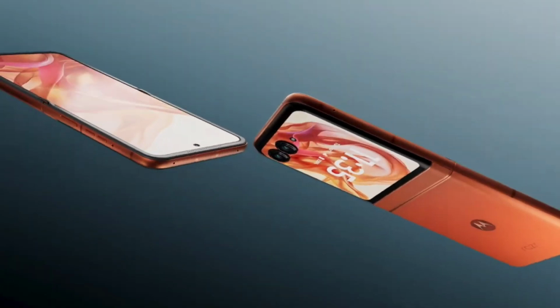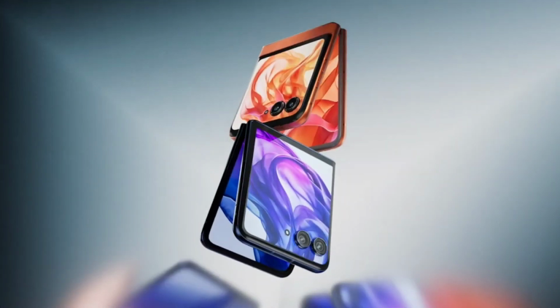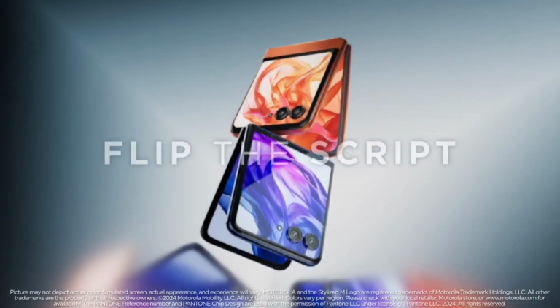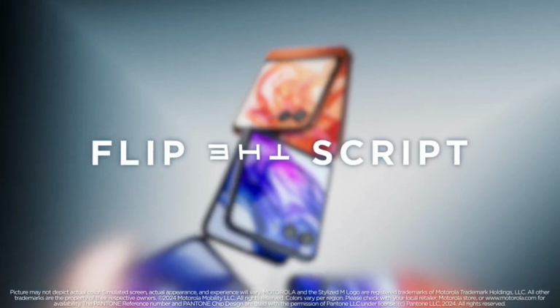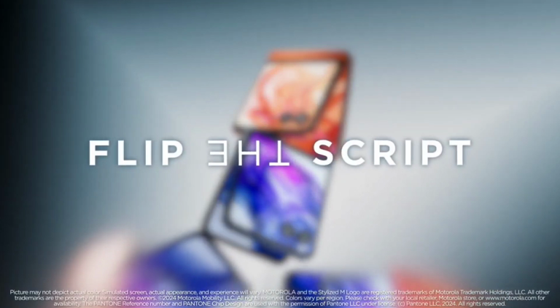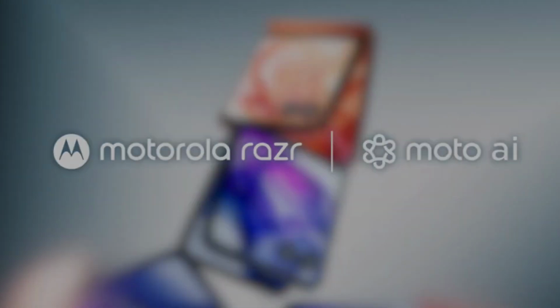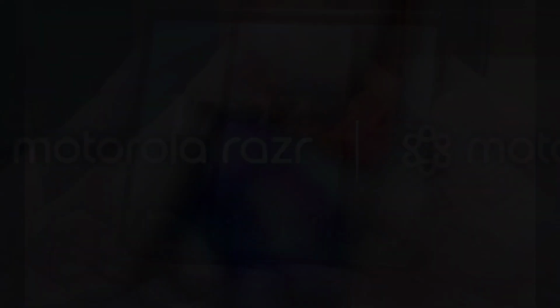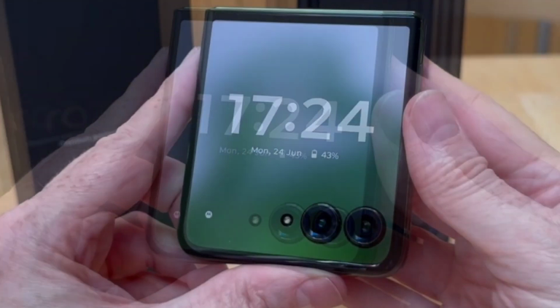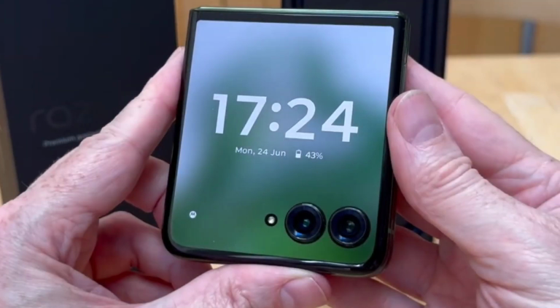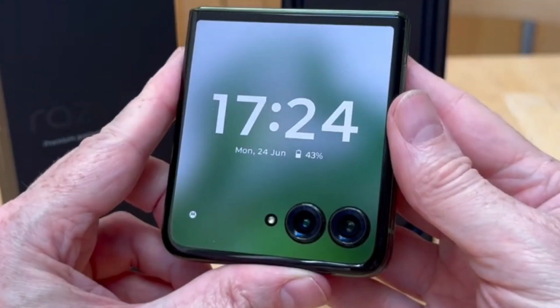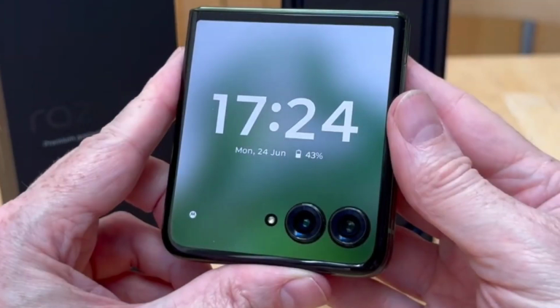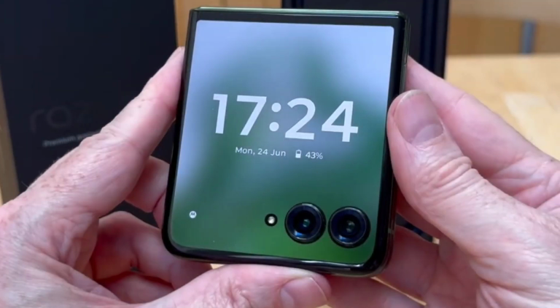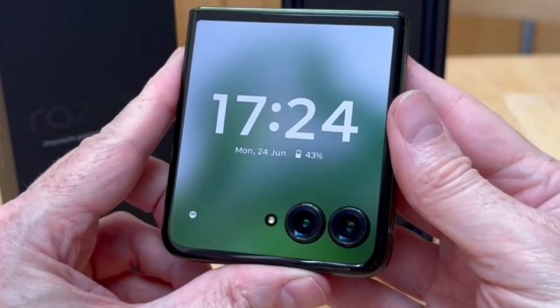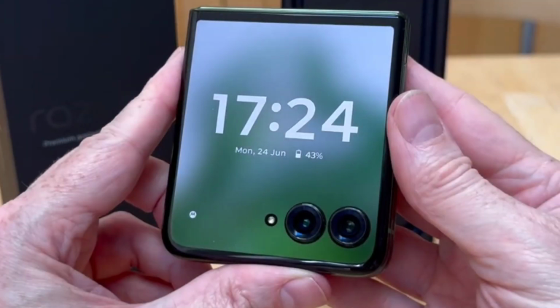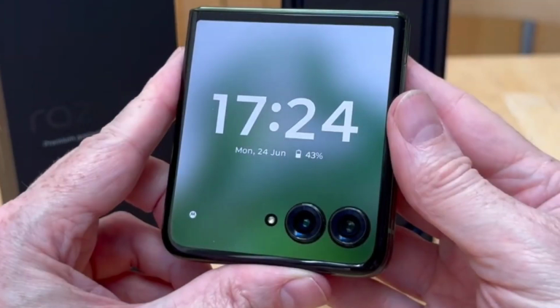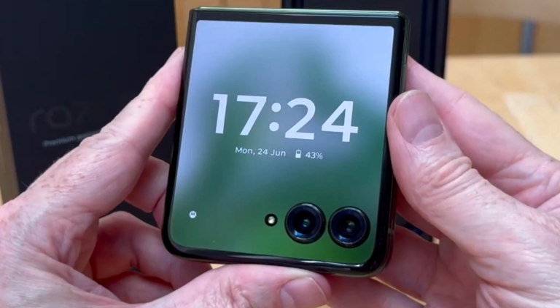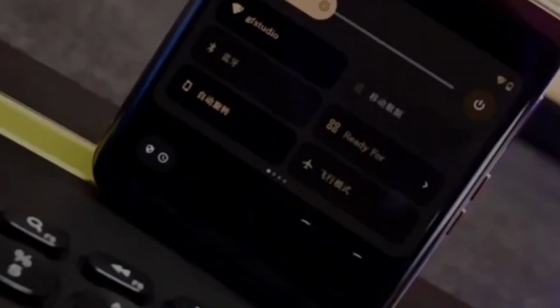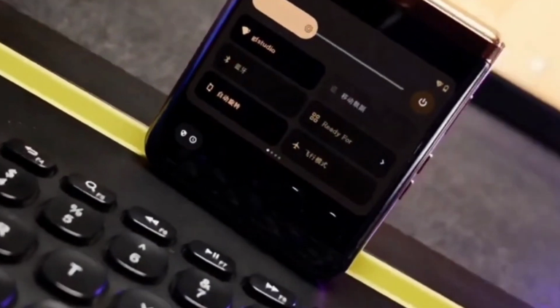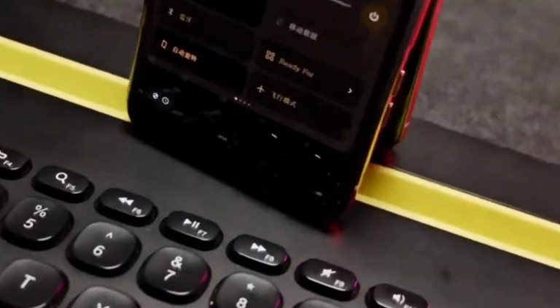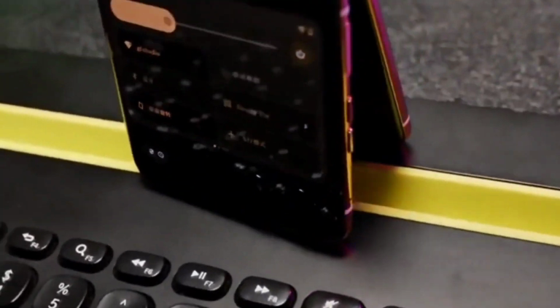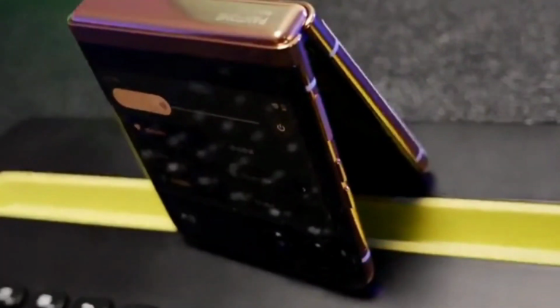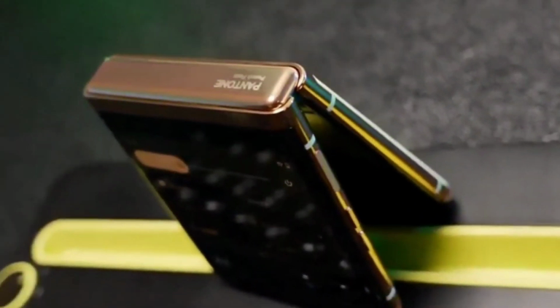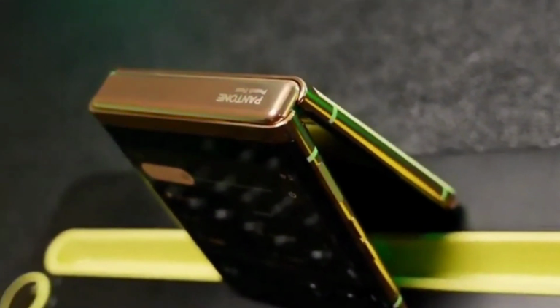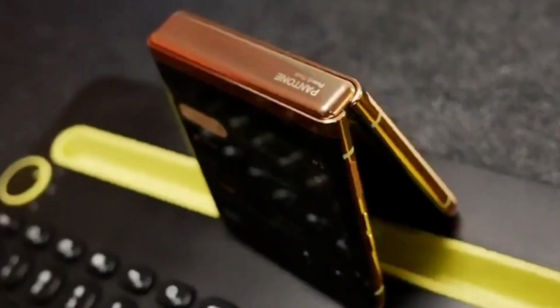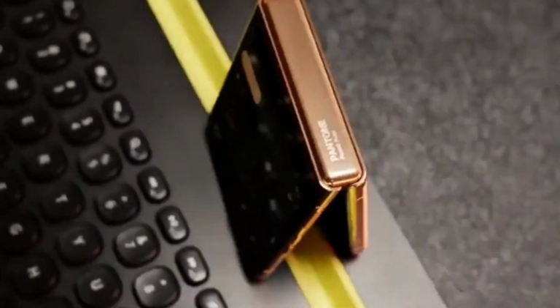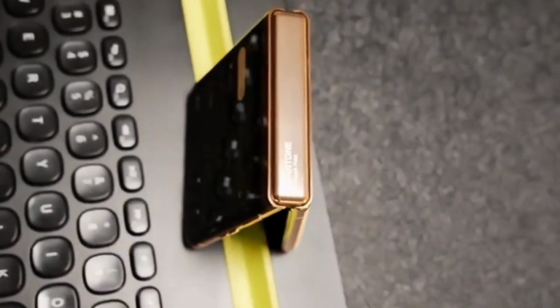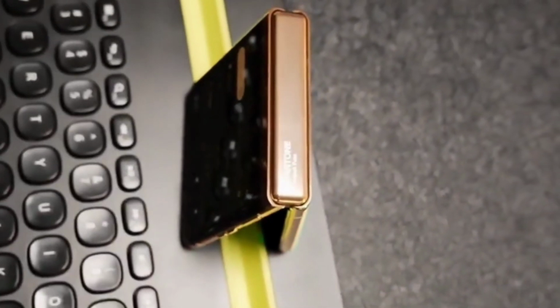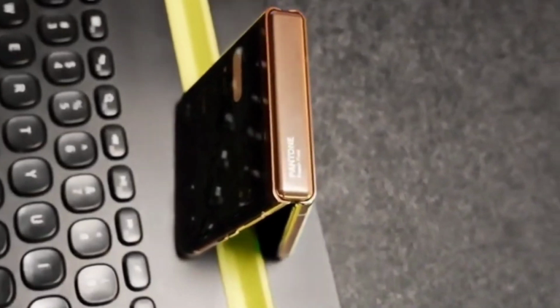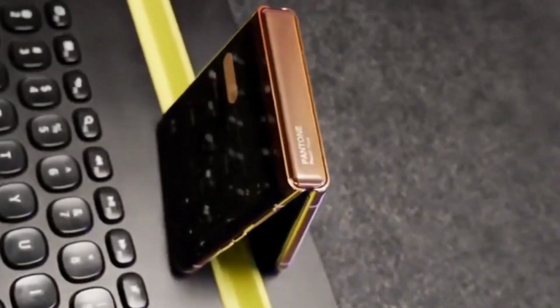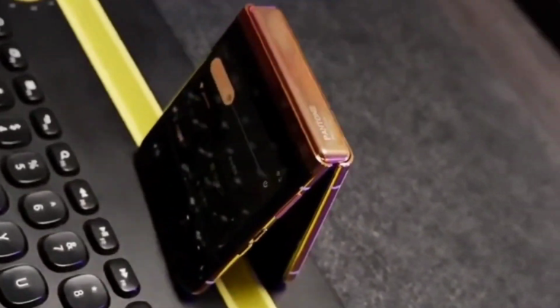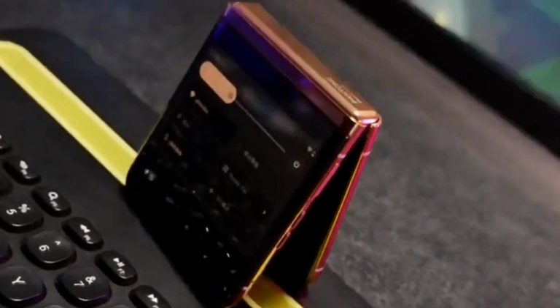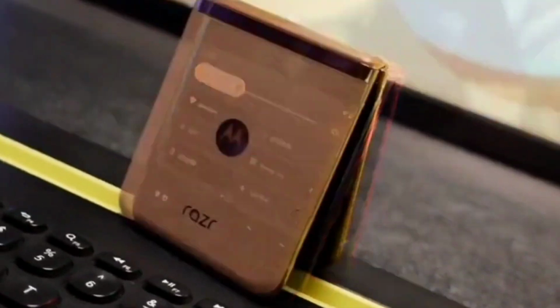Connectivity options on the Motorola Razr 50 Ultra include 5G, 4G LTE, Wi-Fi 6E, Bluetooth, GPS, A-GPS, NFC, and a USB Type-C port.